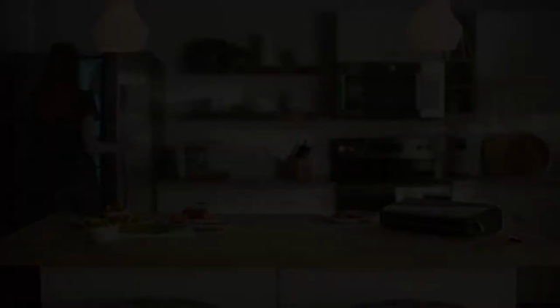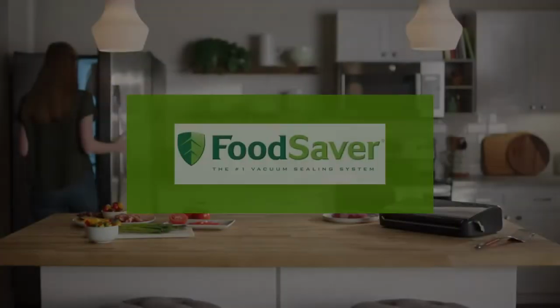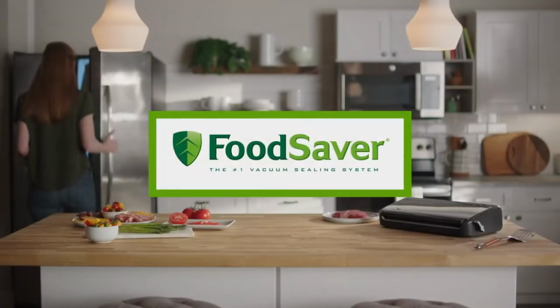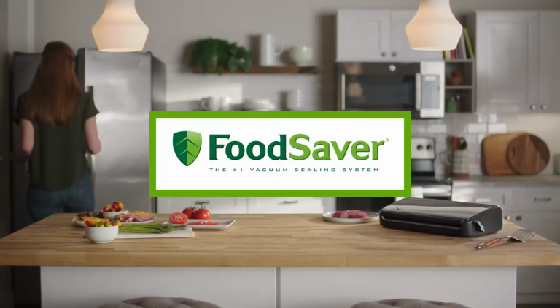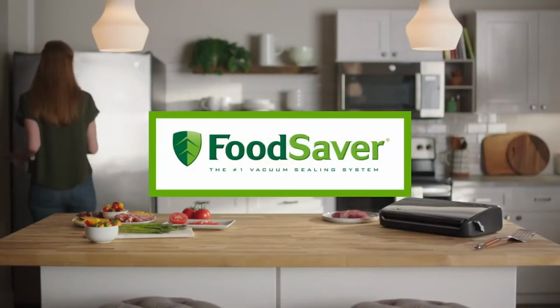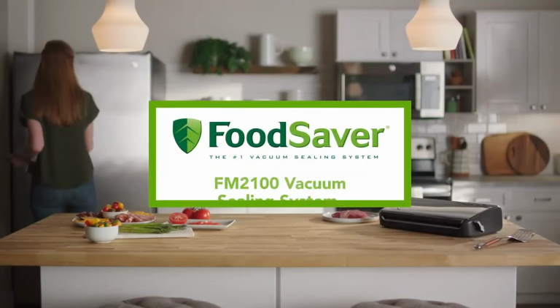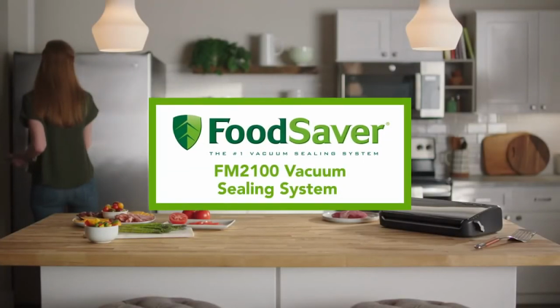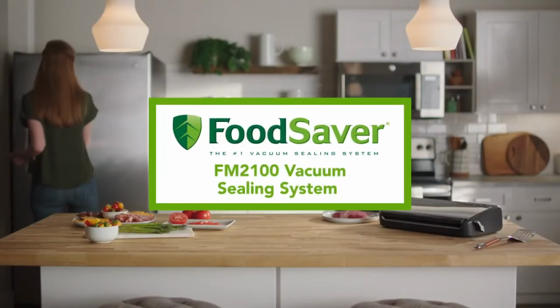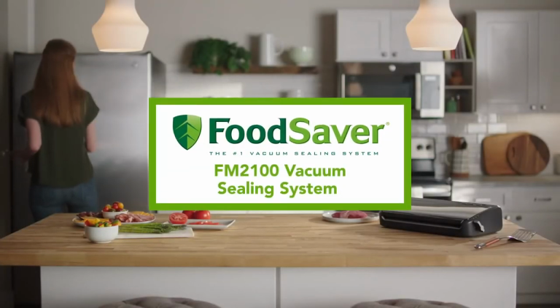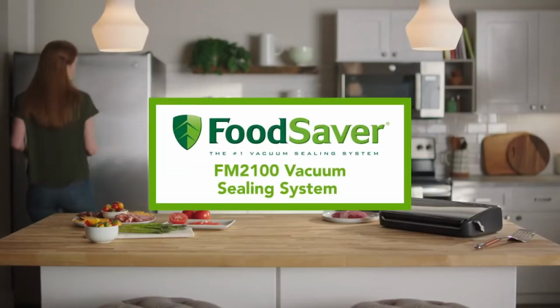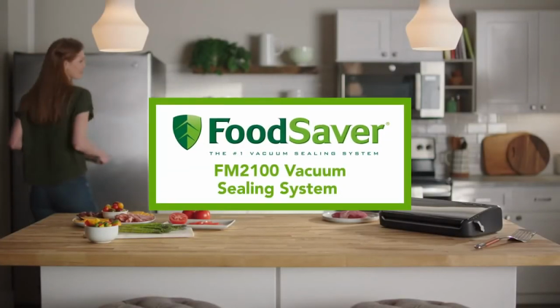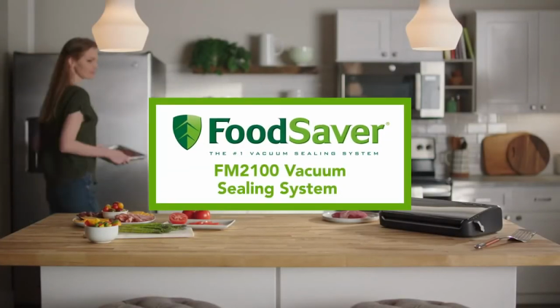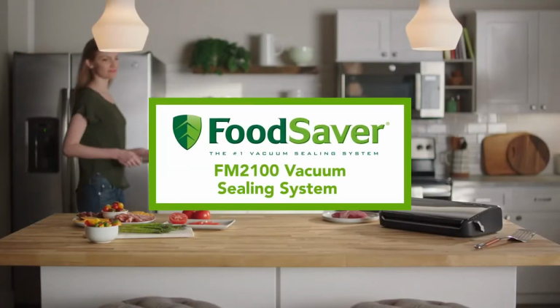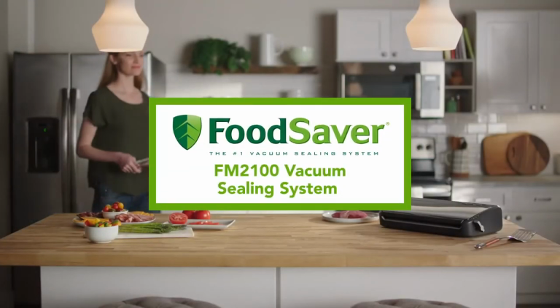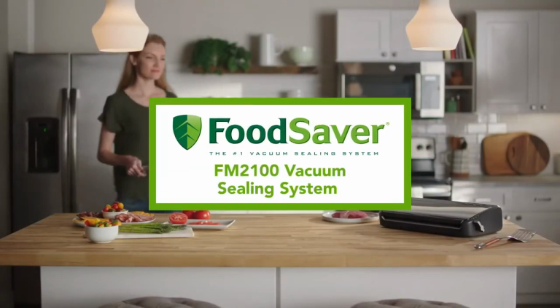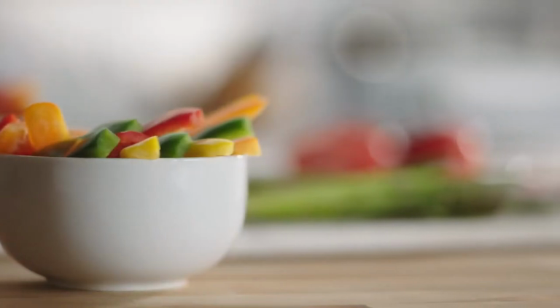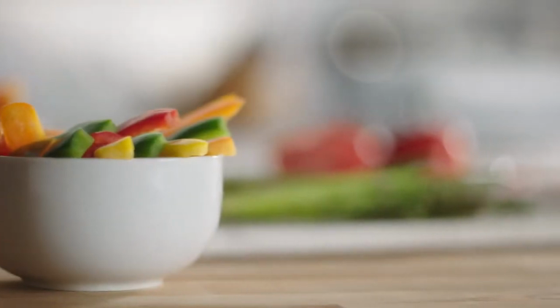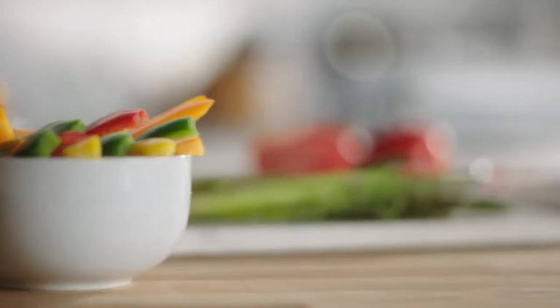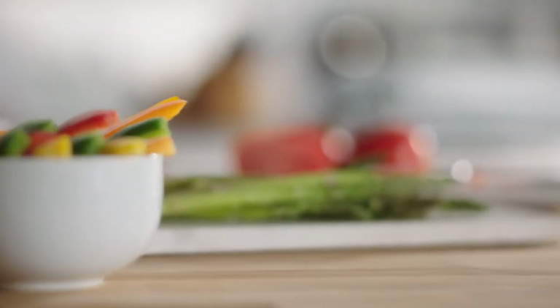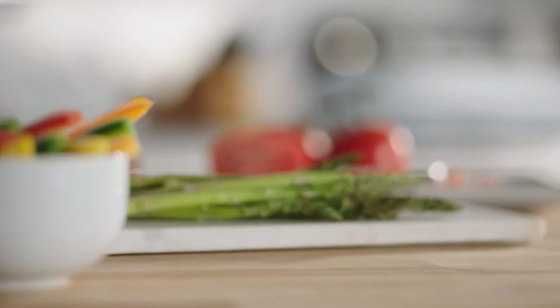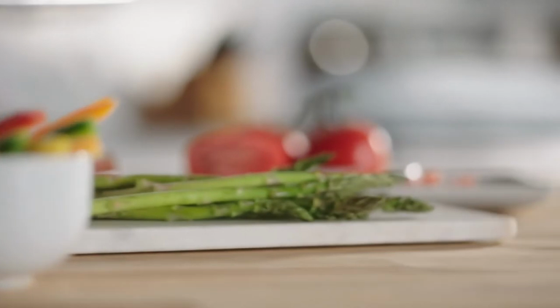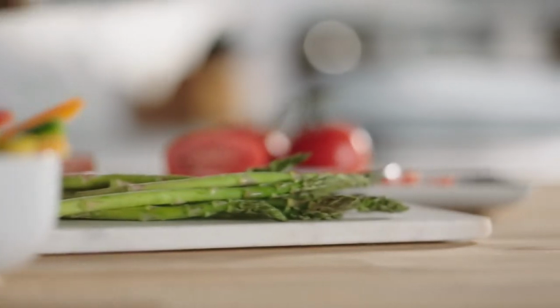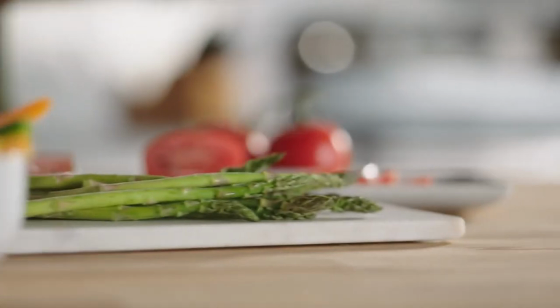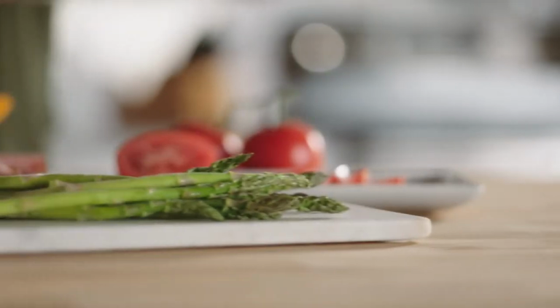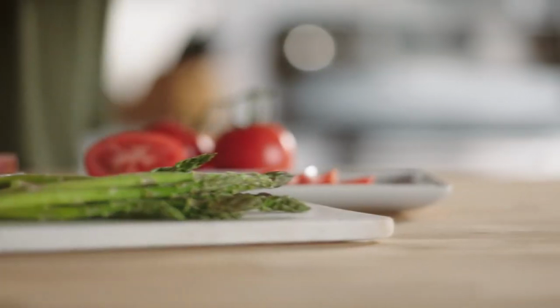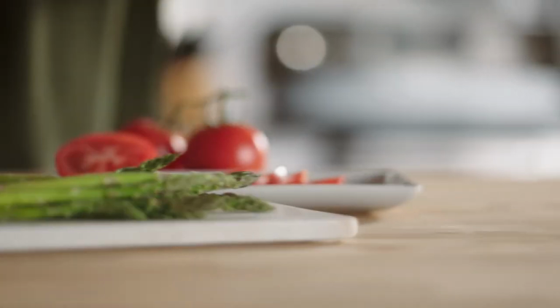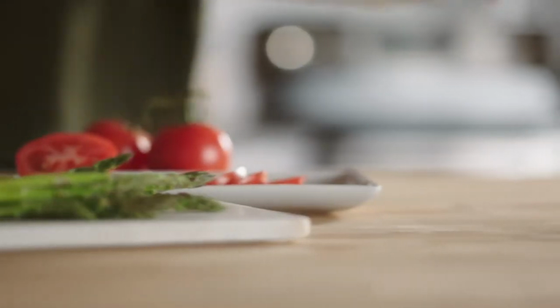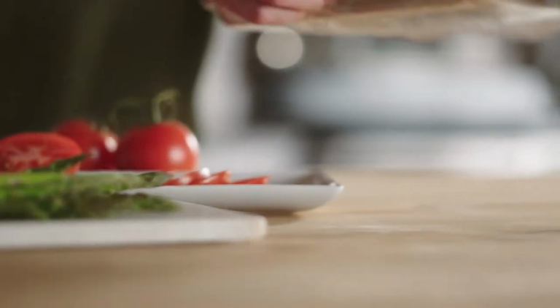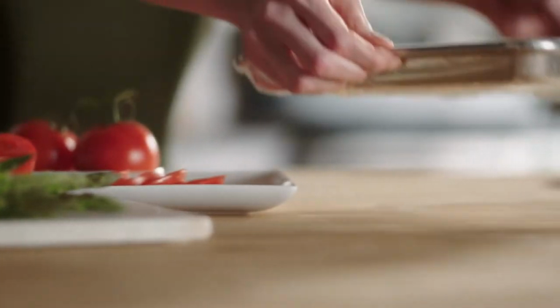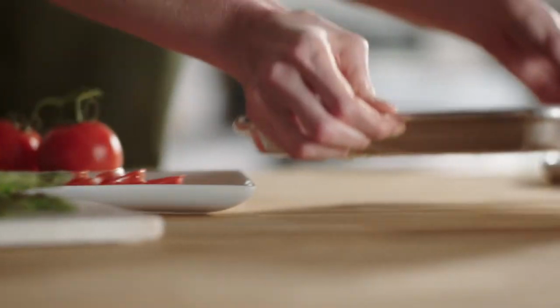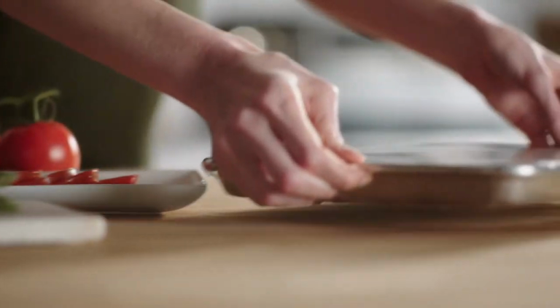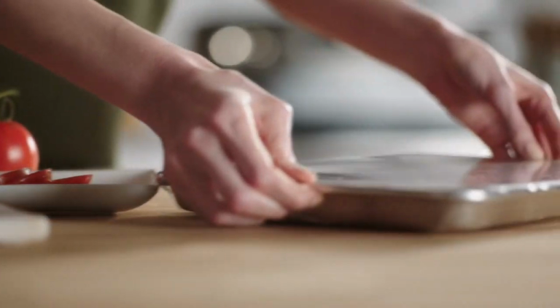The Food Saver FM 2100 vacuum sealing system keeps food fresh up to five times longer and helps prevent freezer burn.